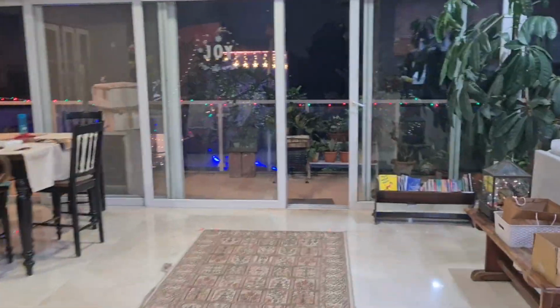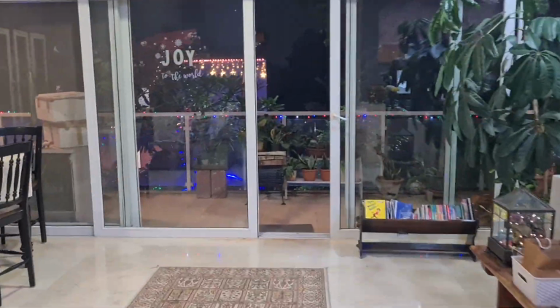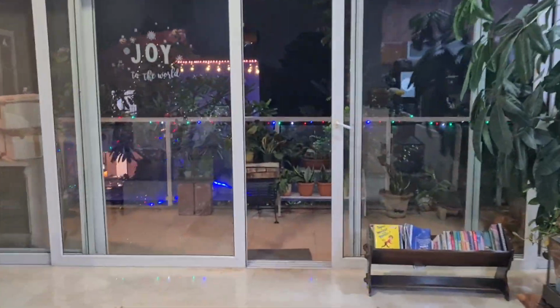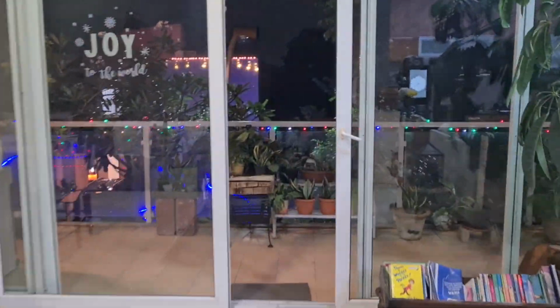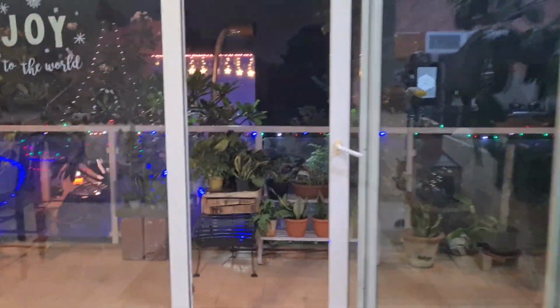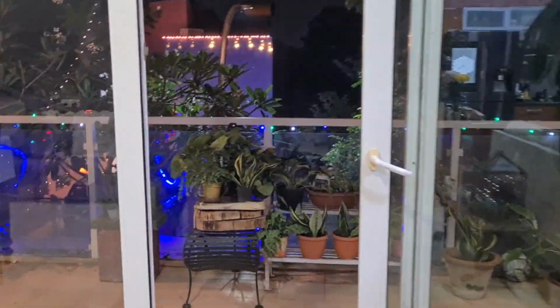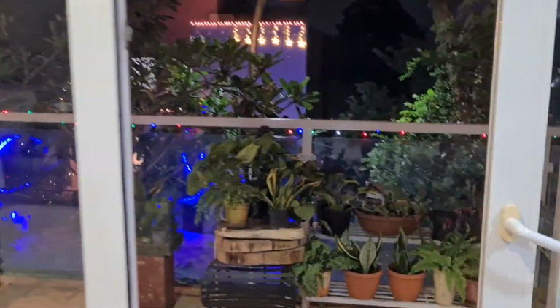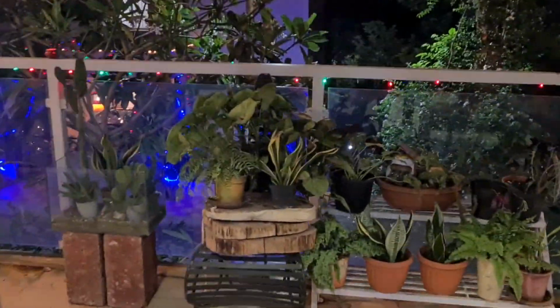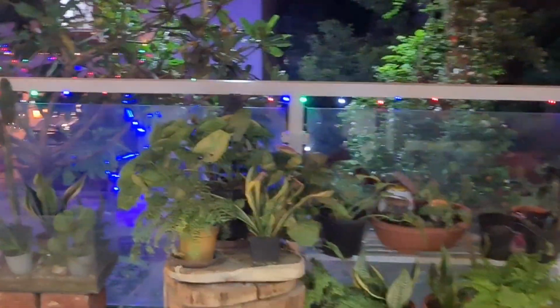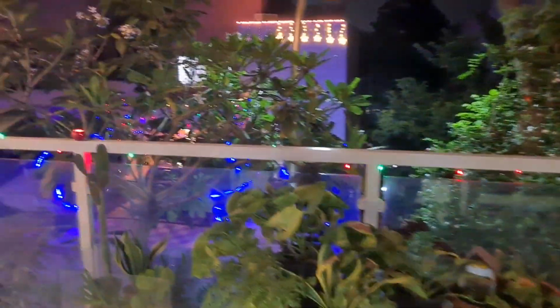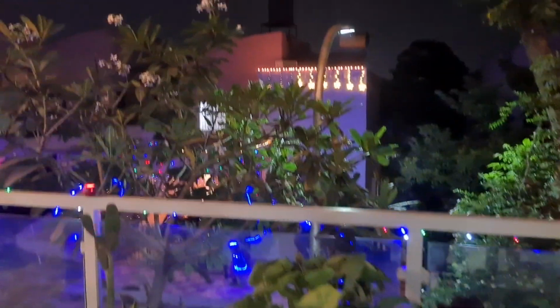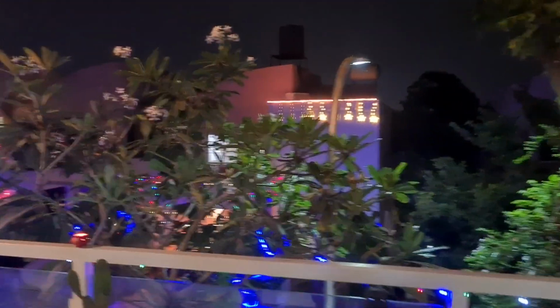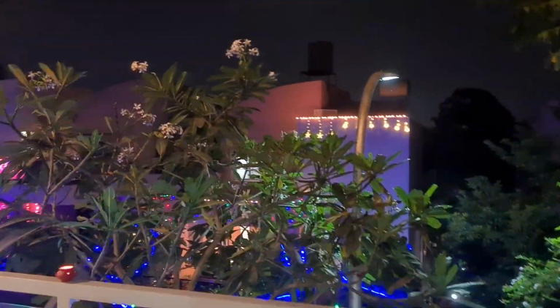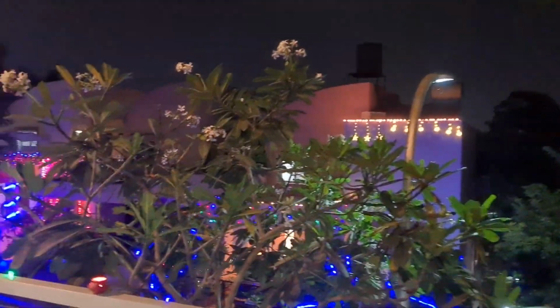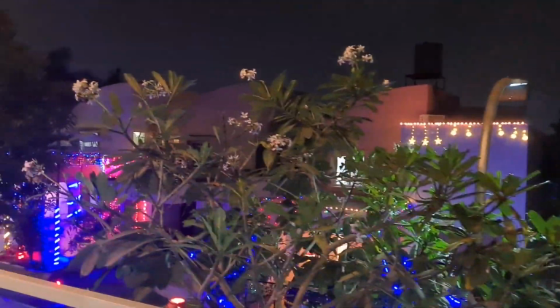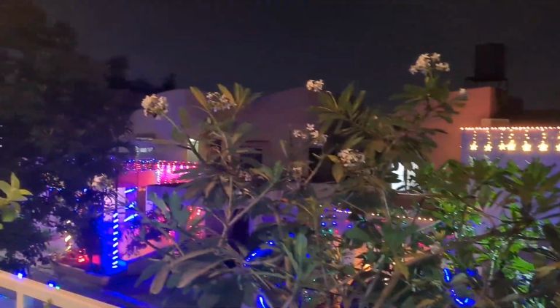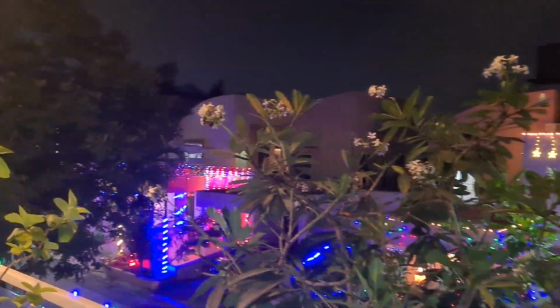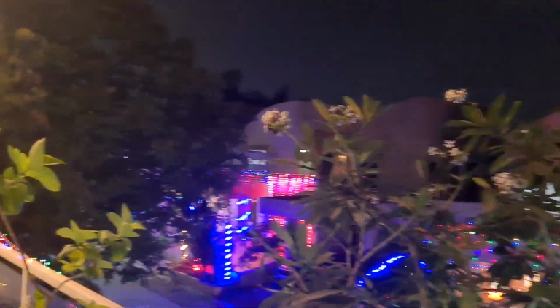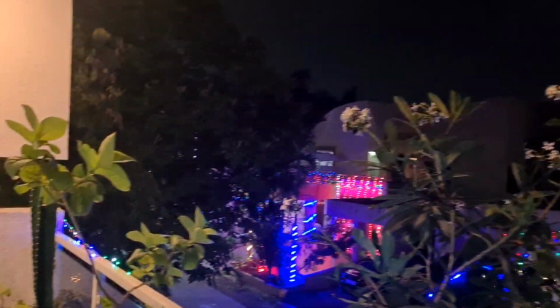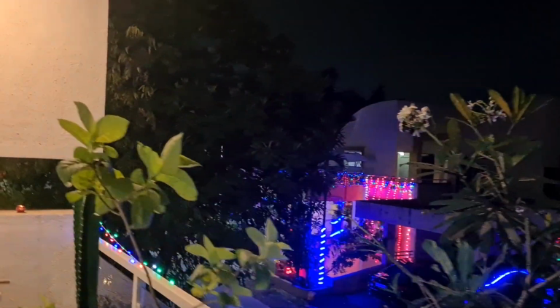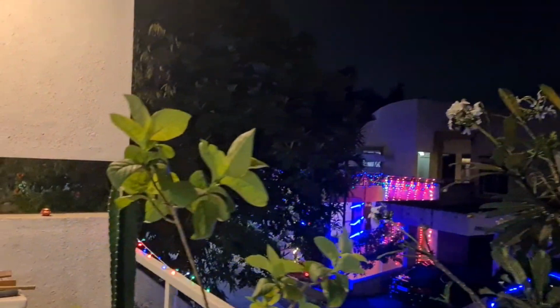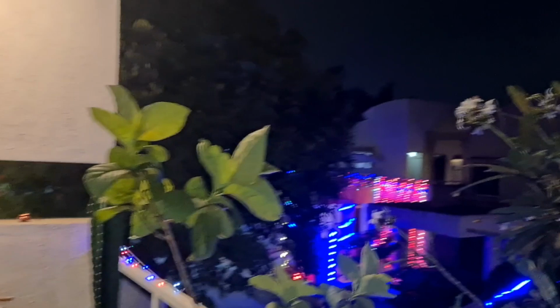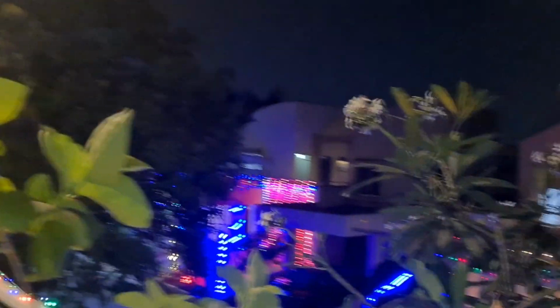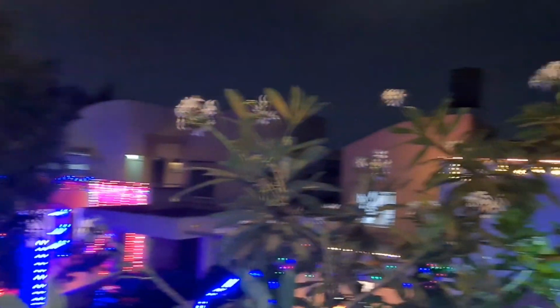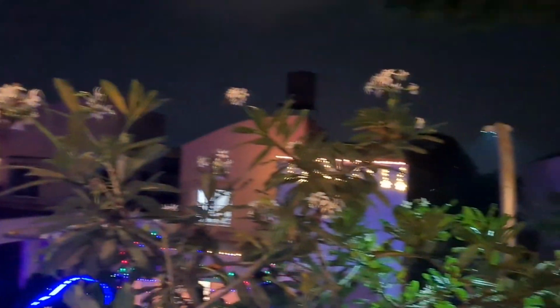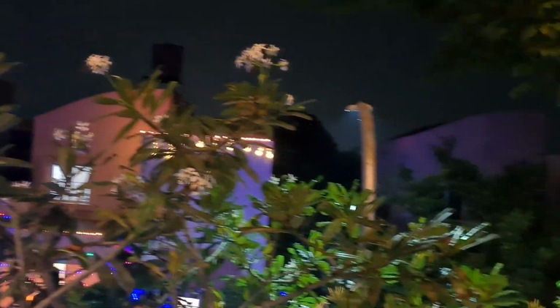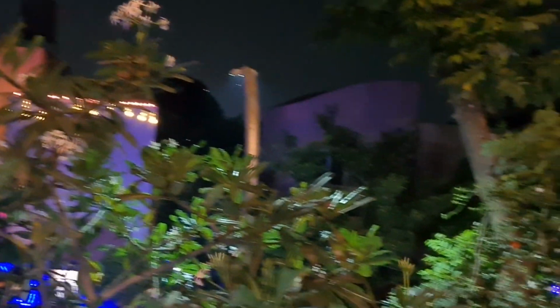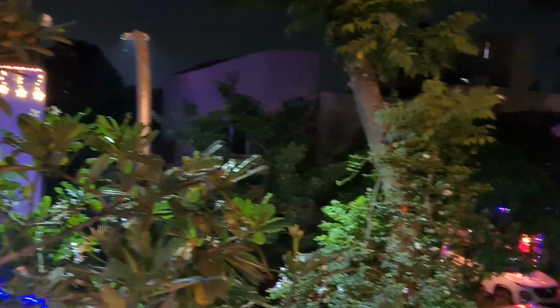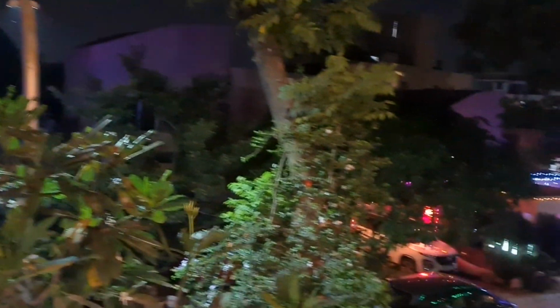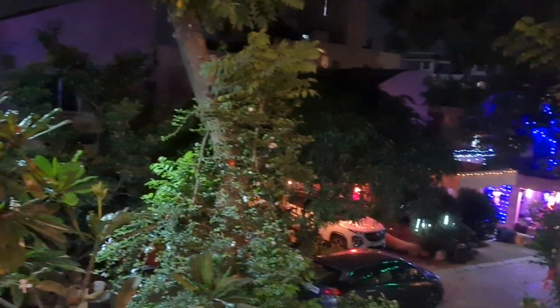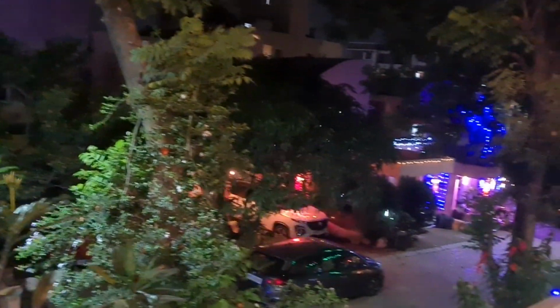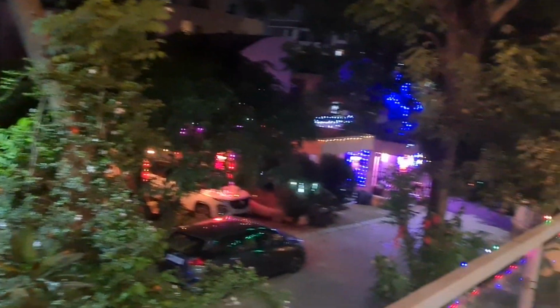Let me show you how people have lit their houses, including us. These are a couple of houses right in front of my house, and you can see their parking lots are all lit up — everything is so beautiful and flashy.